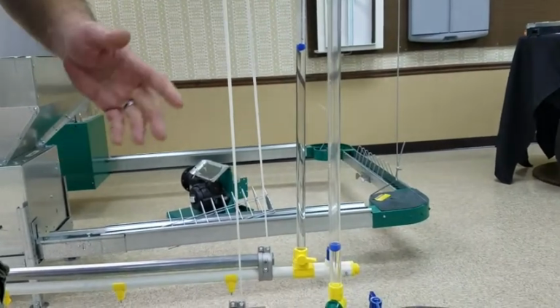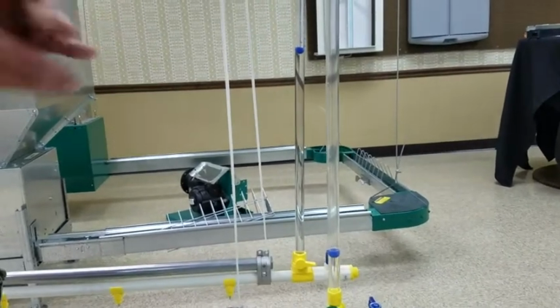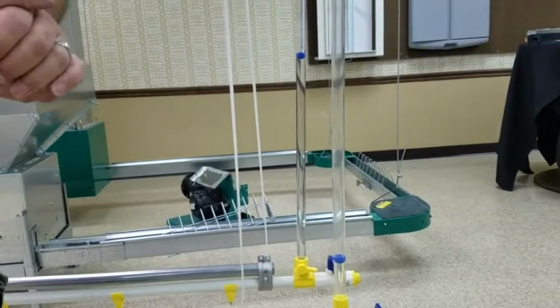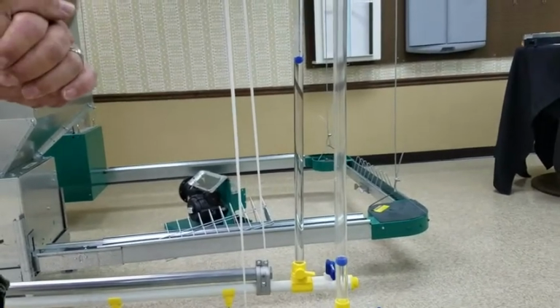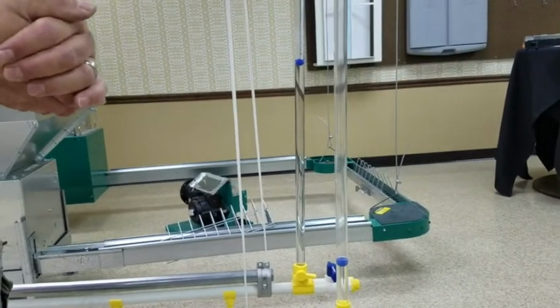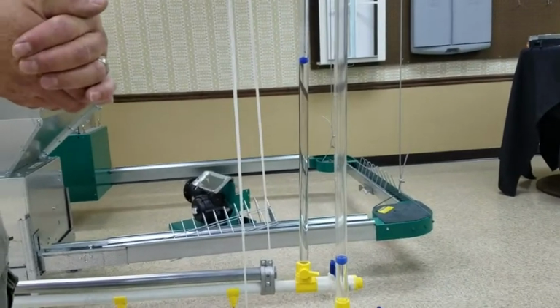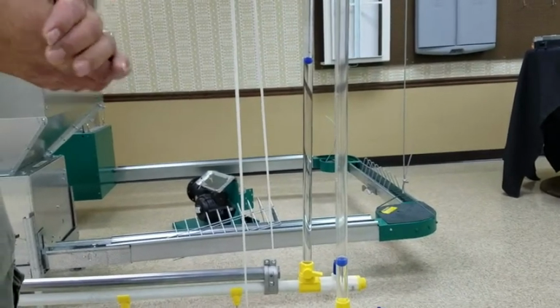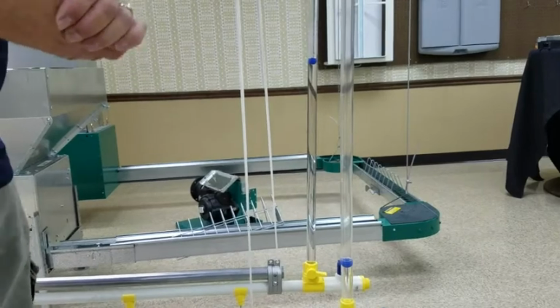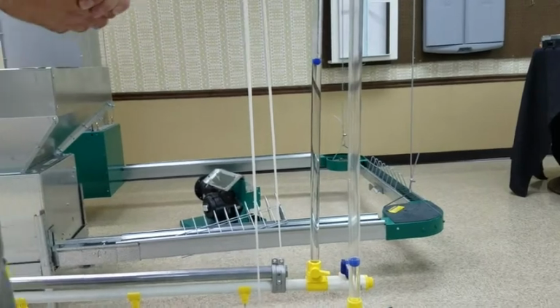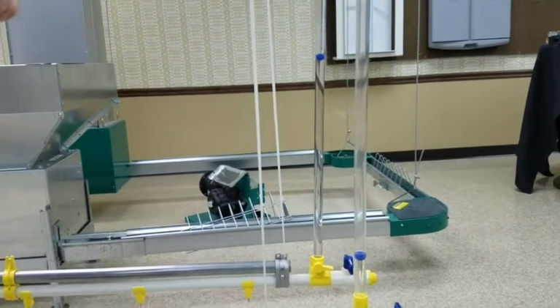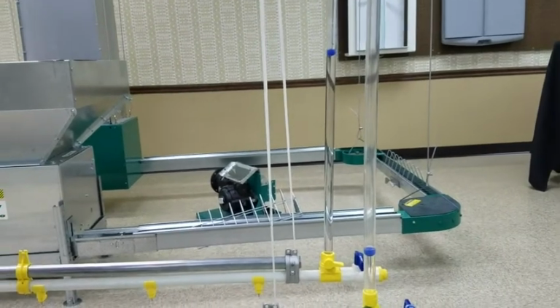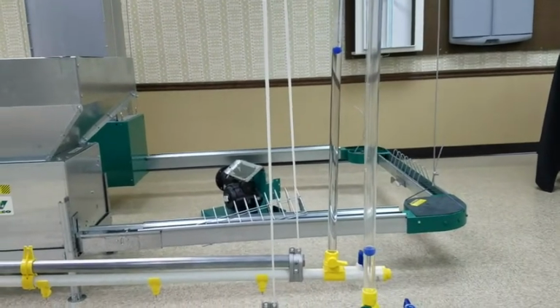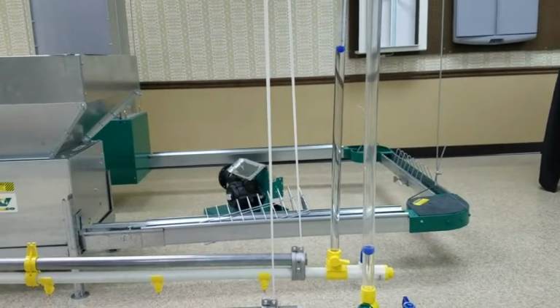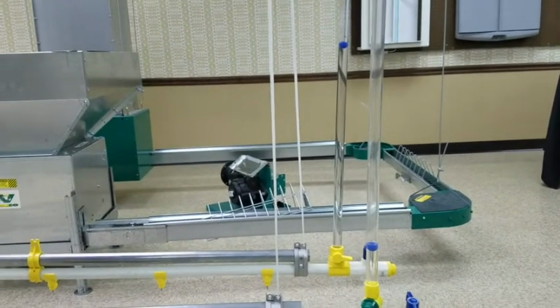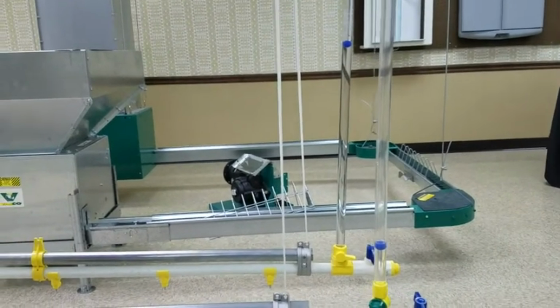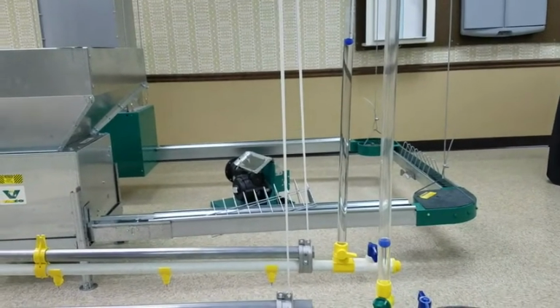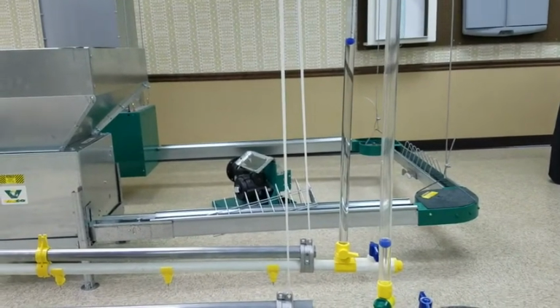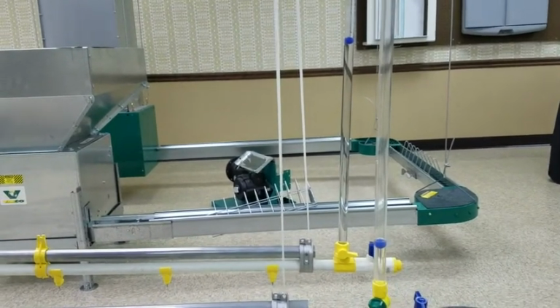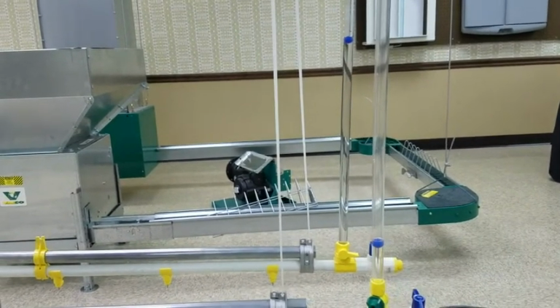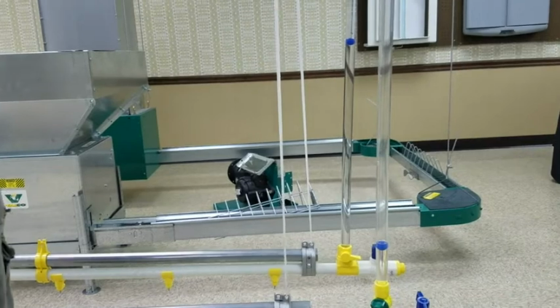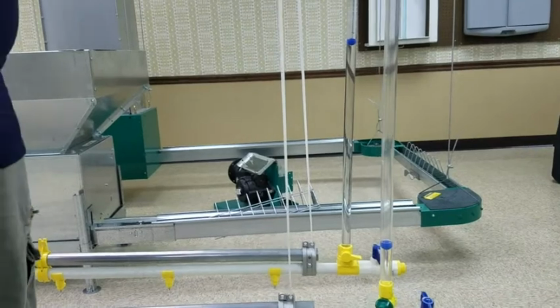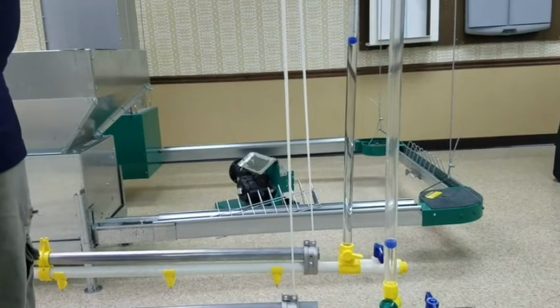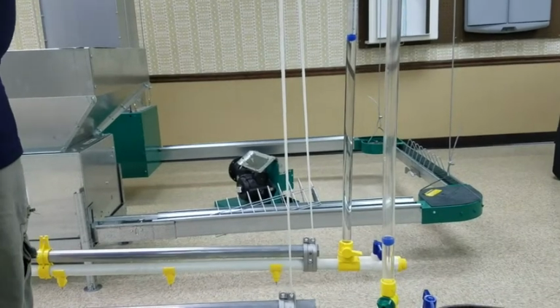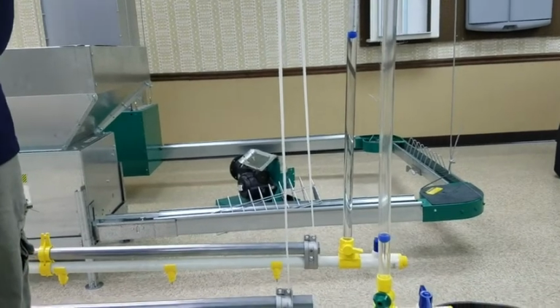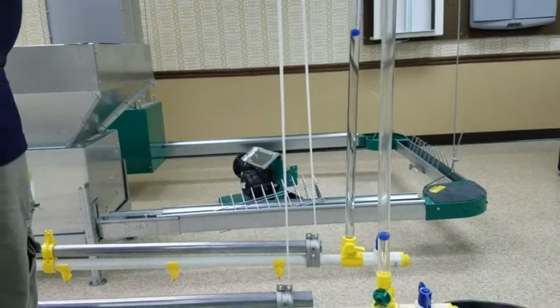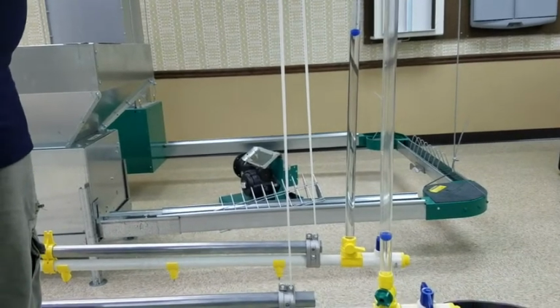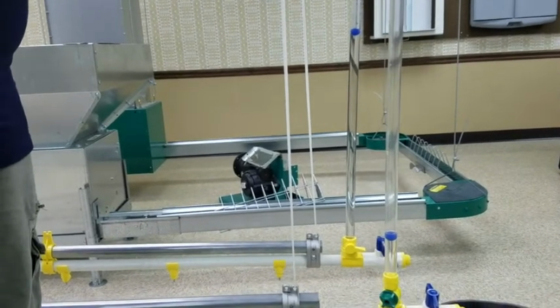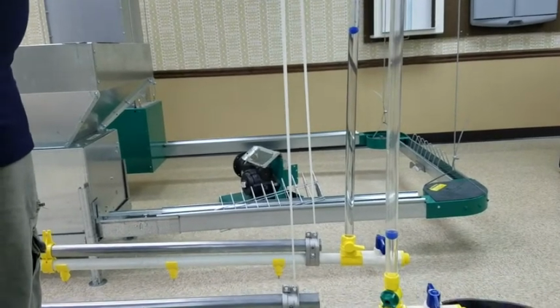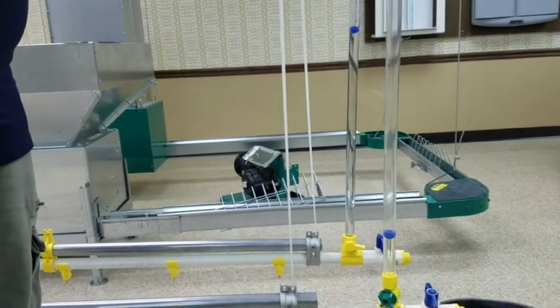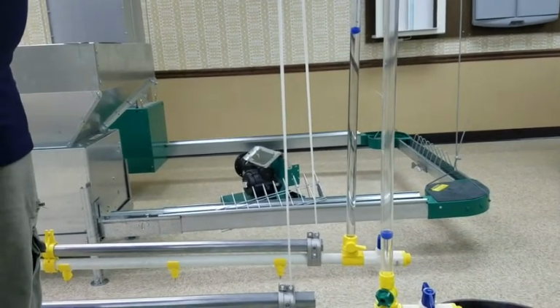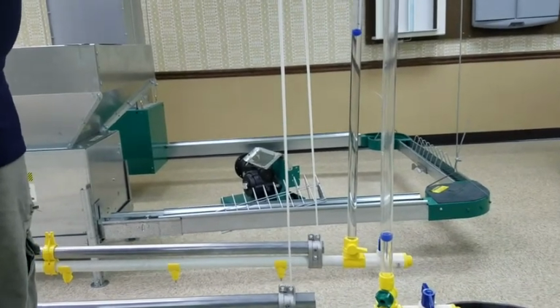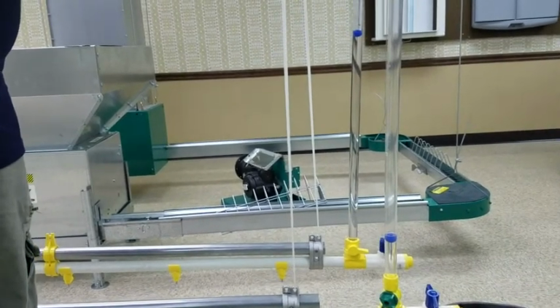We can put up to four VR209 regulators in a series, and then we have a VR204 regulator which we can put up to three regulators in a series.